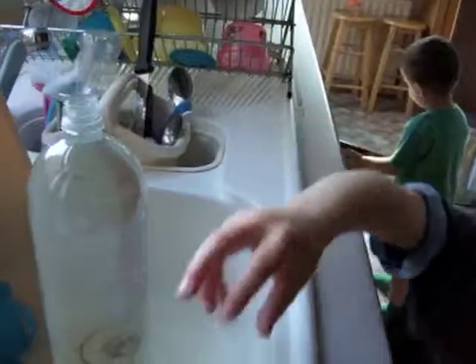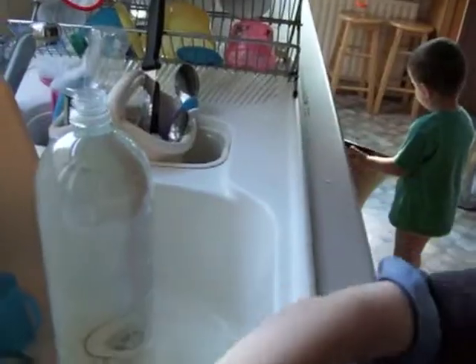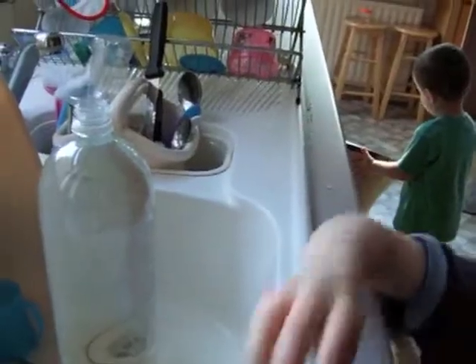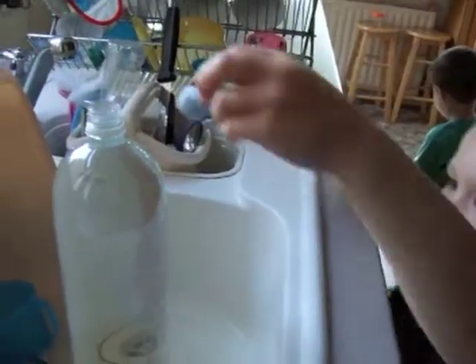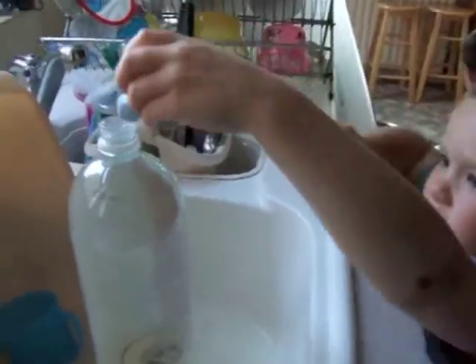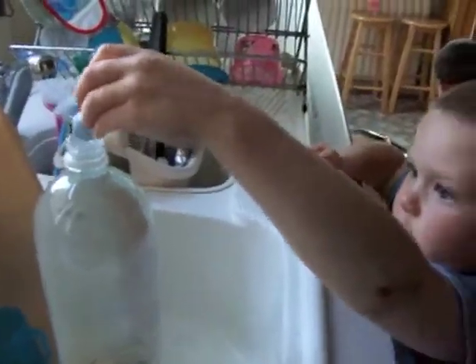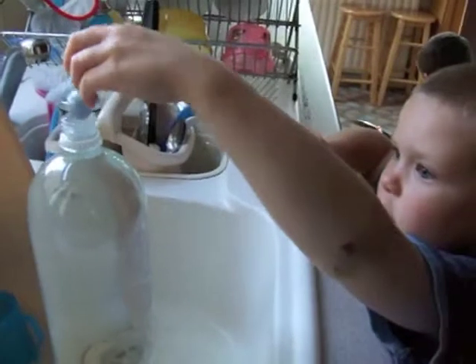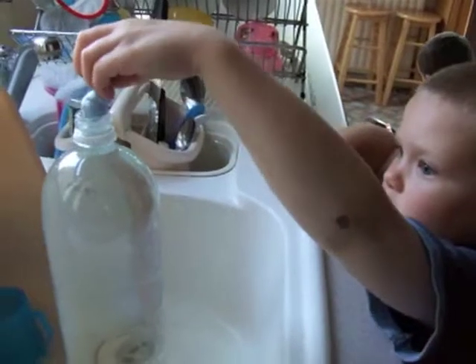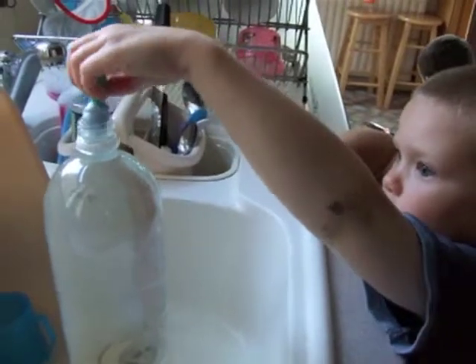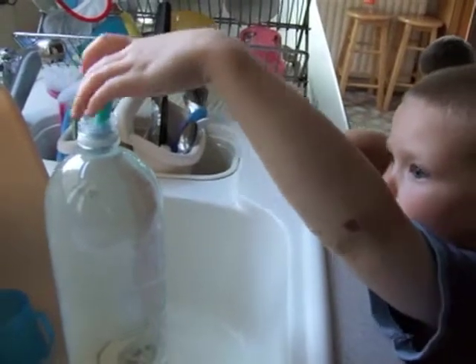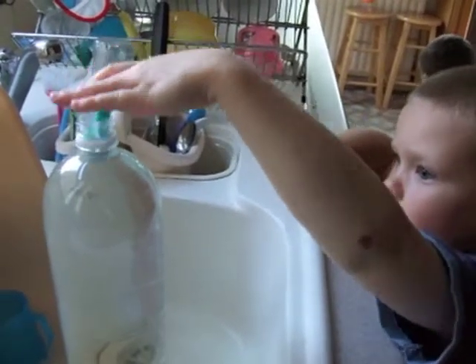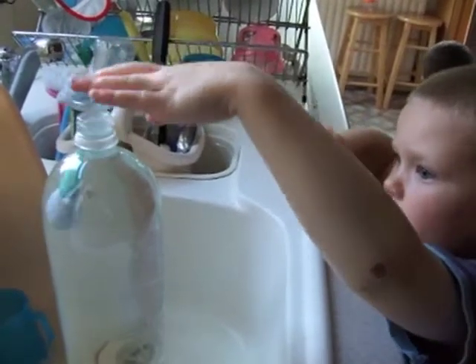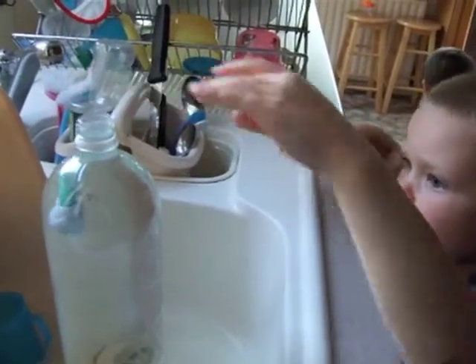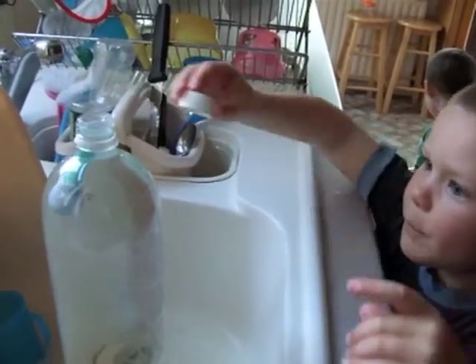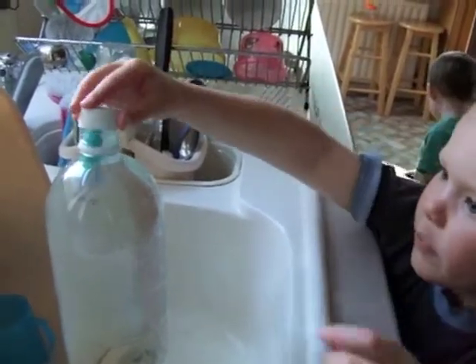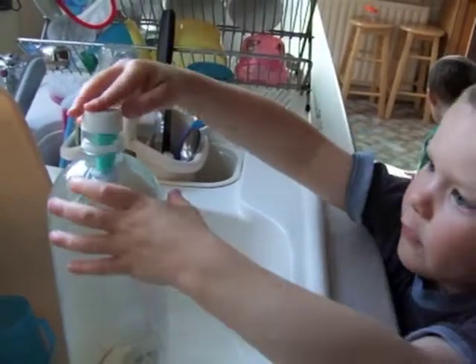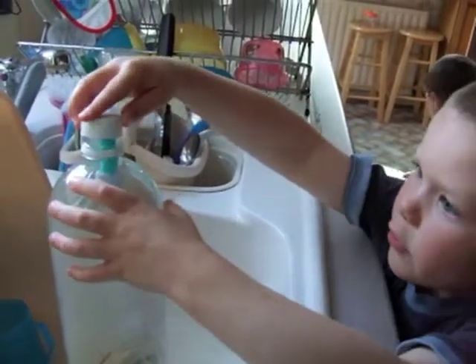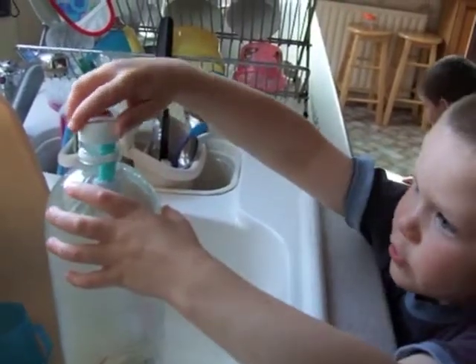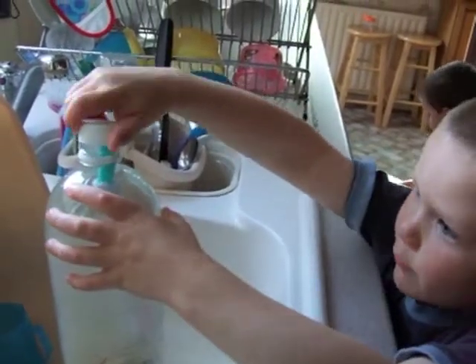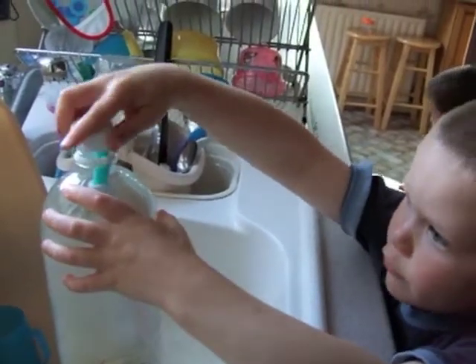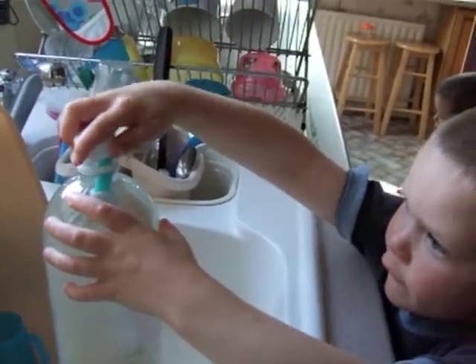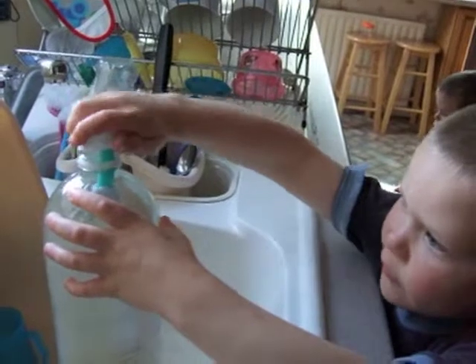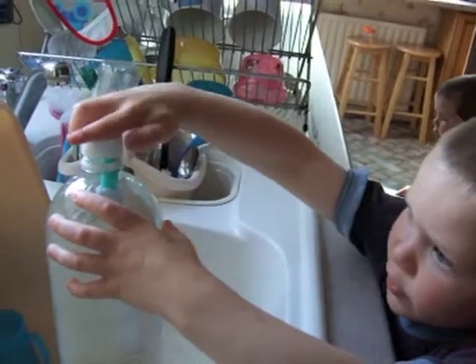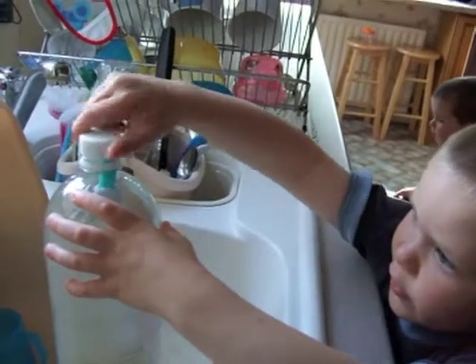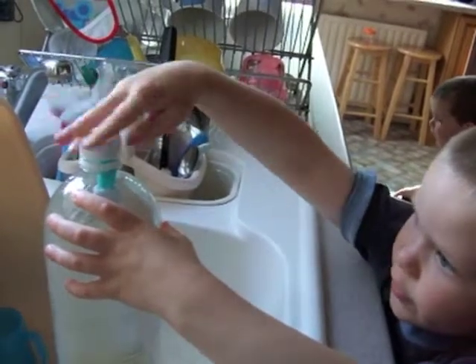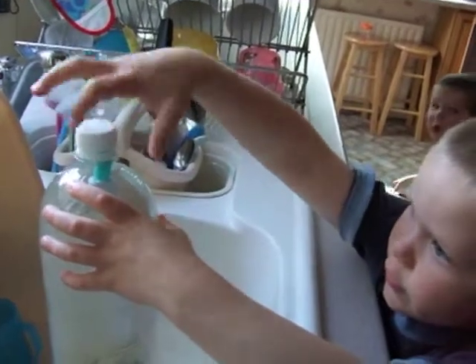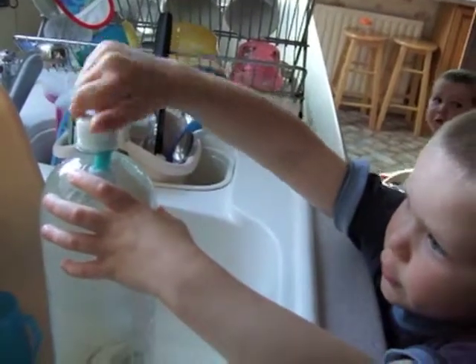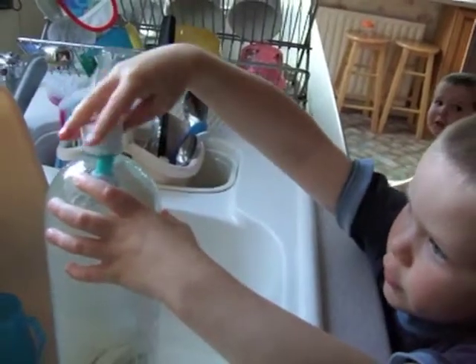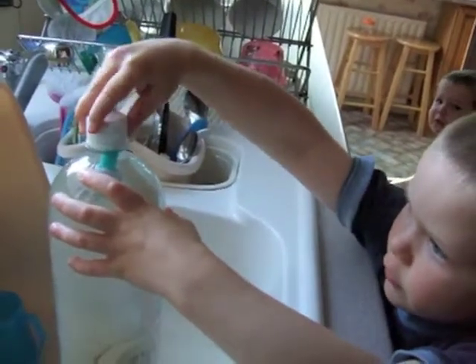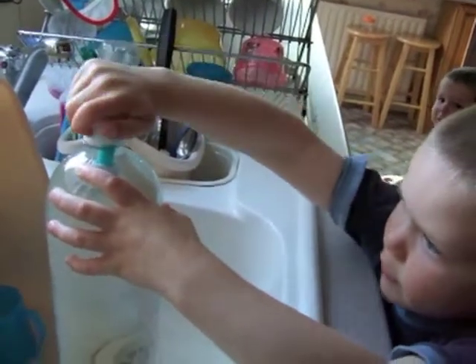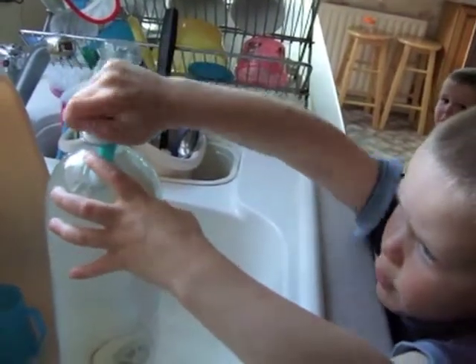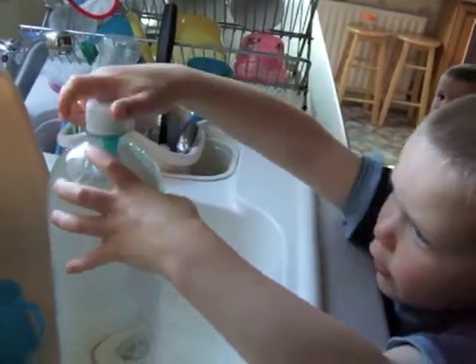Go and put this in. Put that in. And then we put this on very tightly. Put that on.